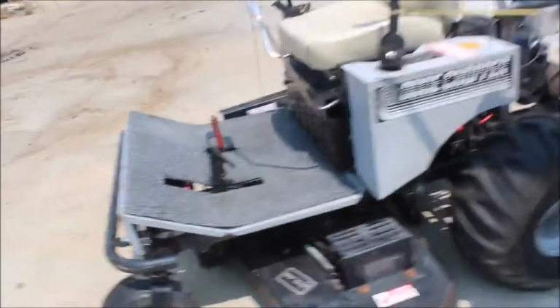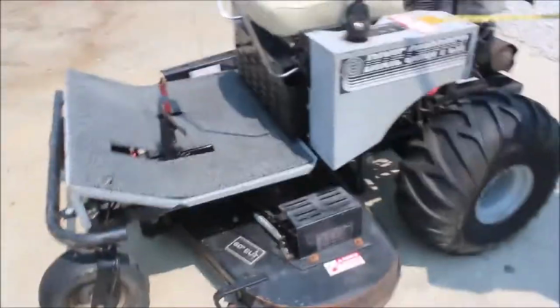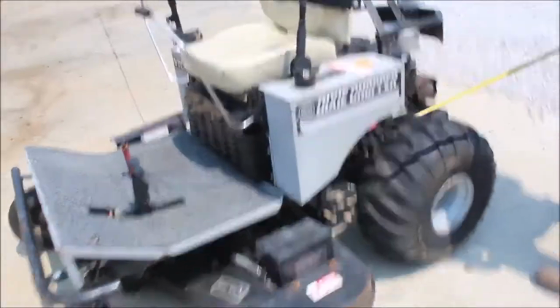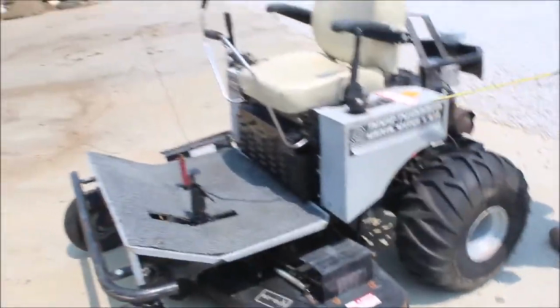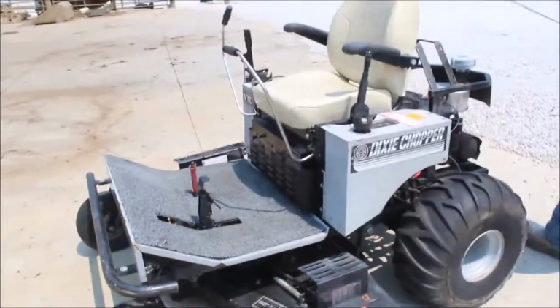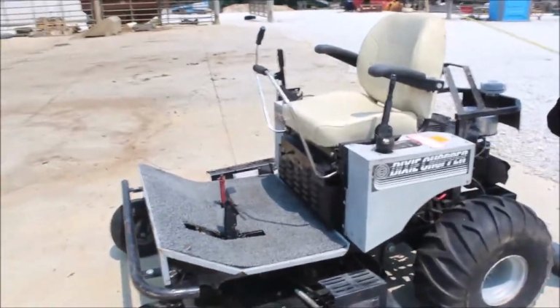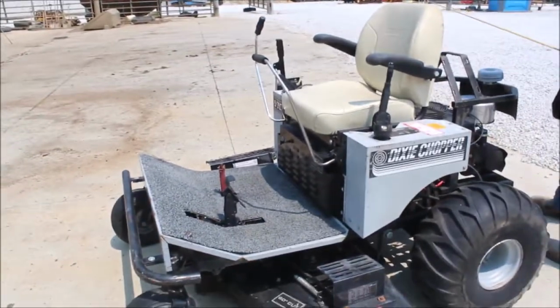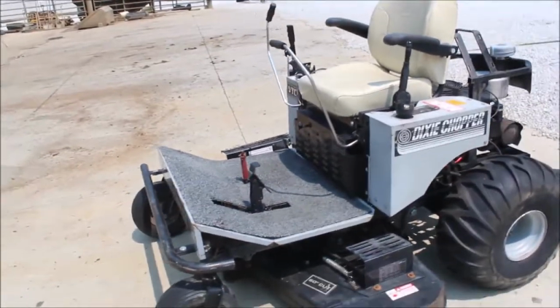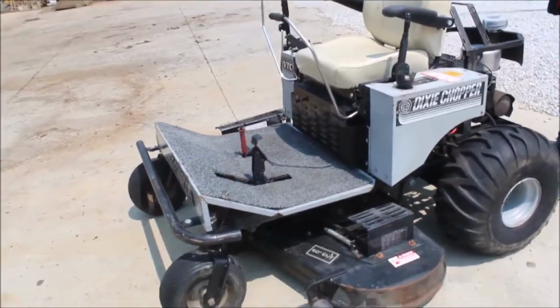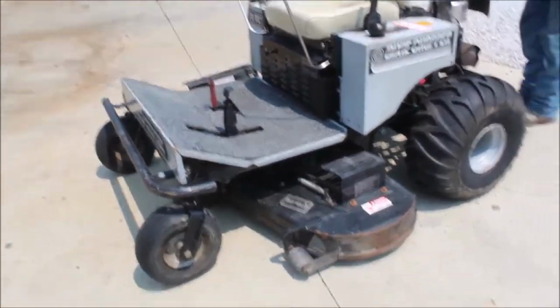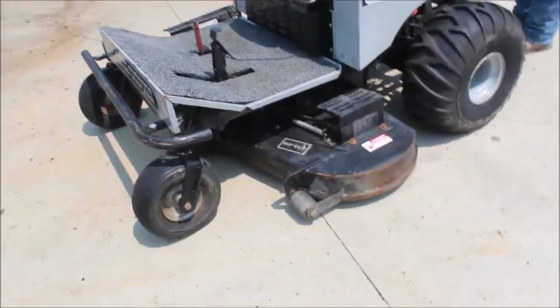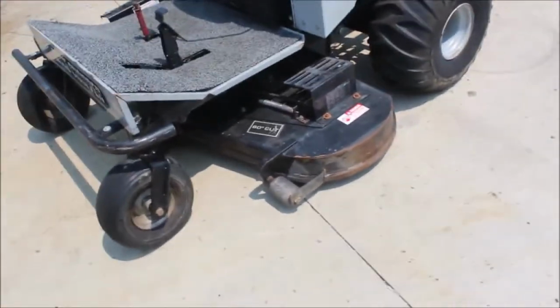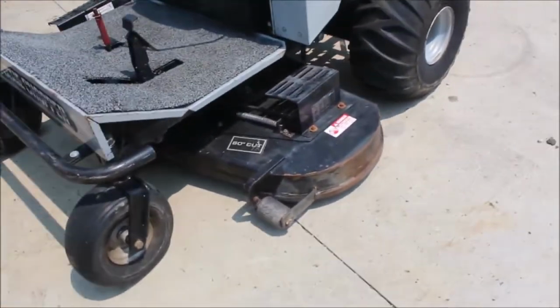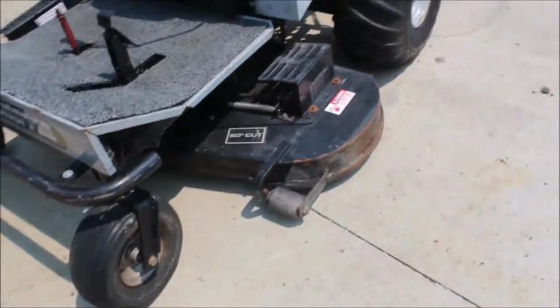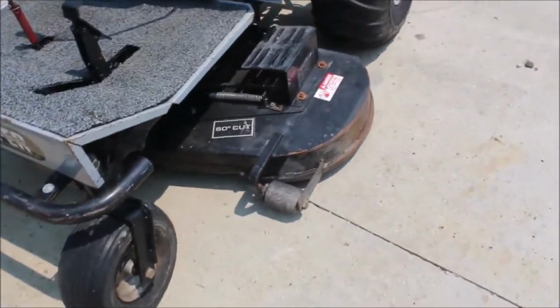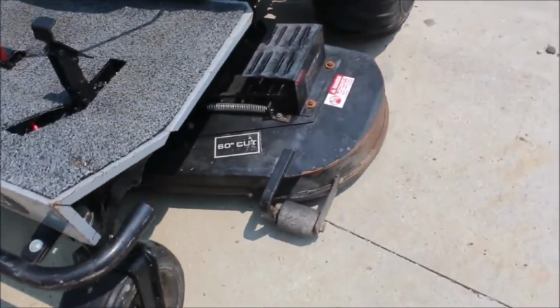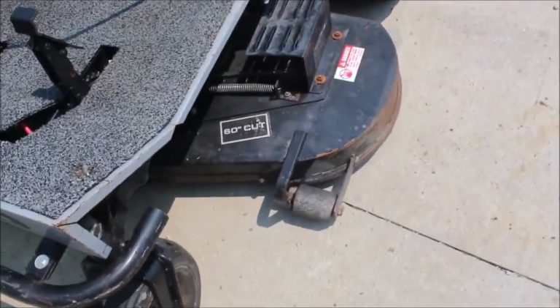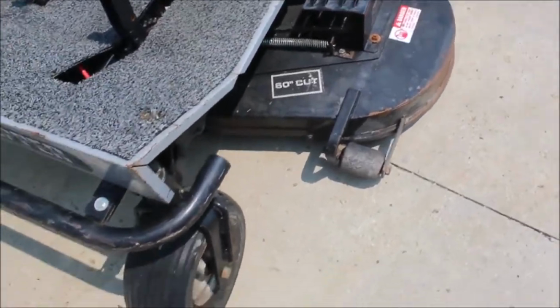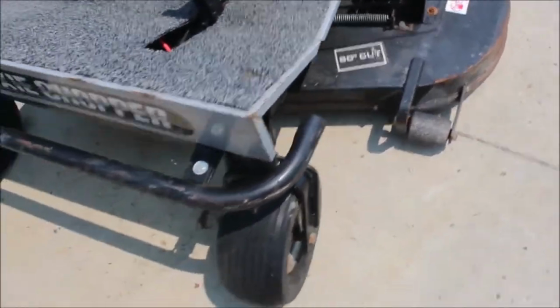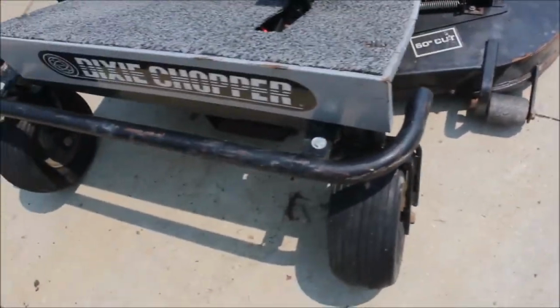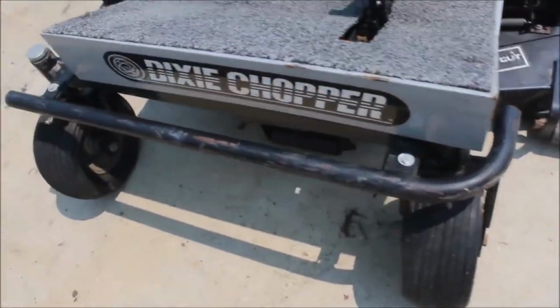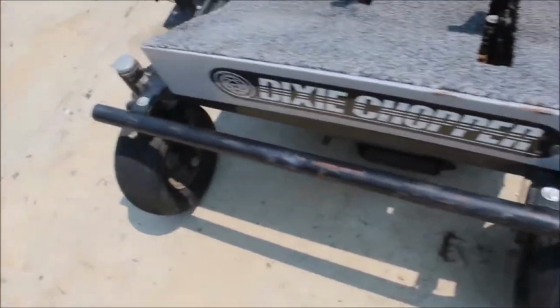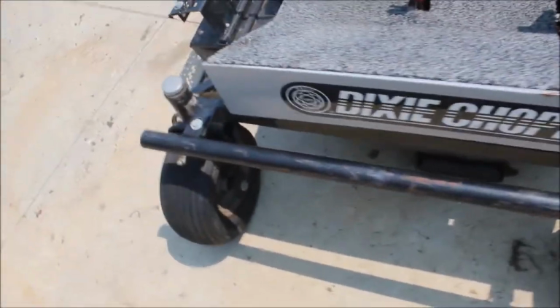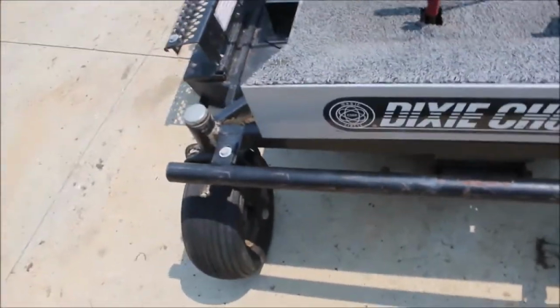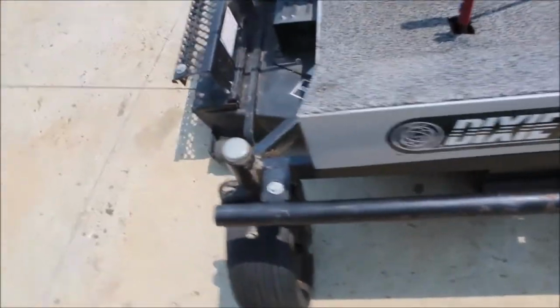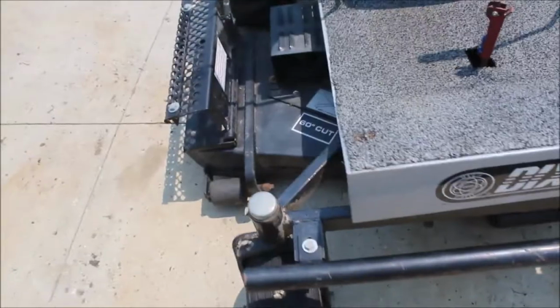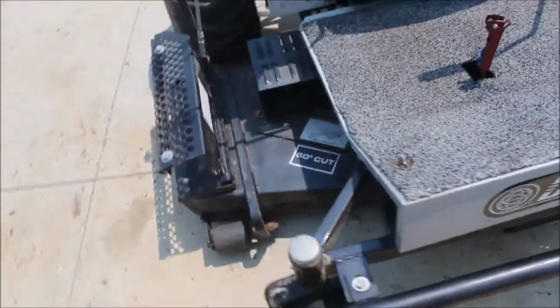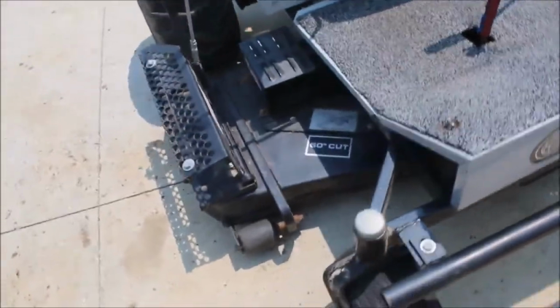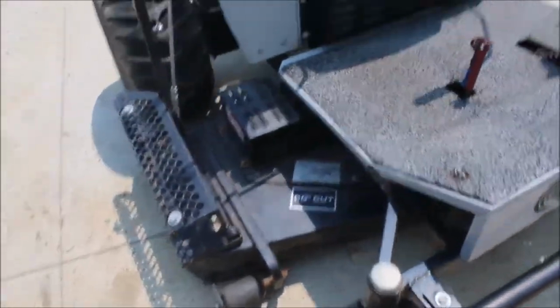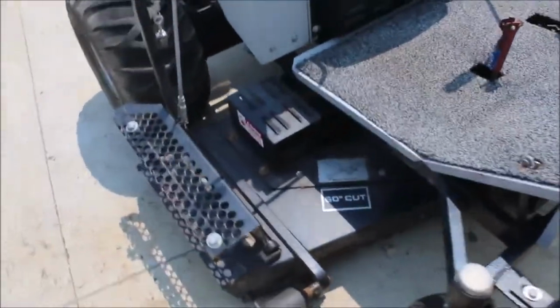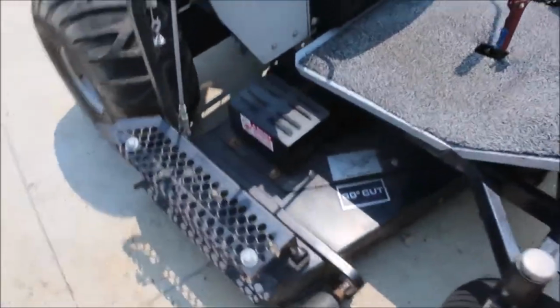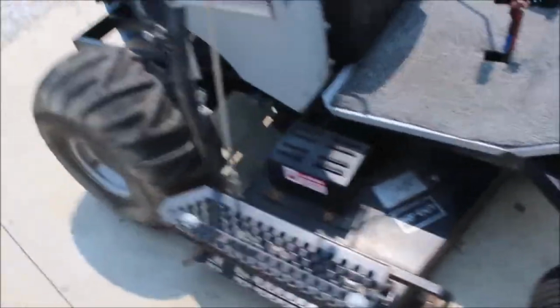Here's a Dixie Chopper. It's got your 60-inch deck. Got your Coker engine on it. Right here guys, let me show you.